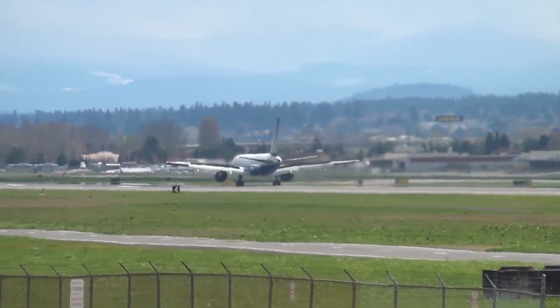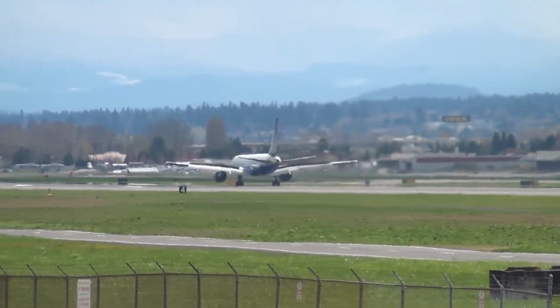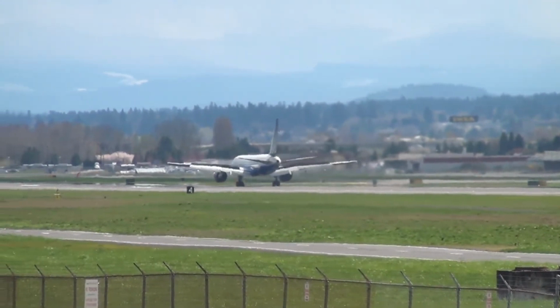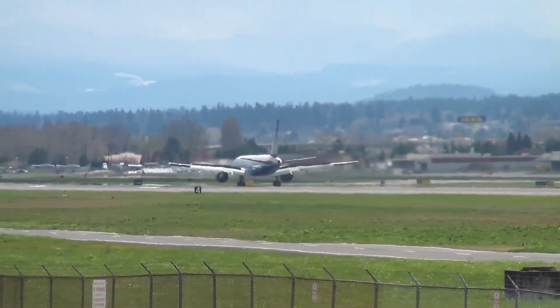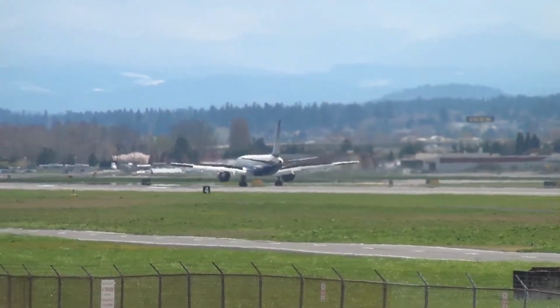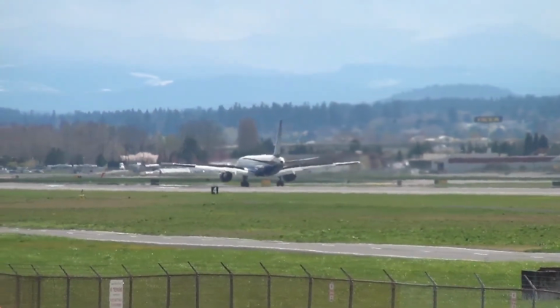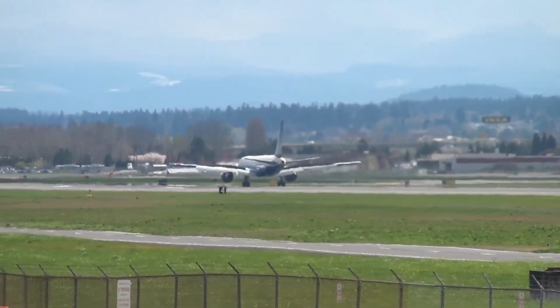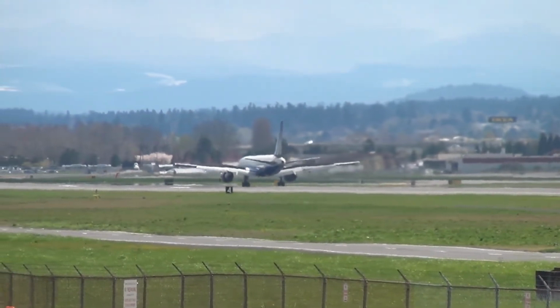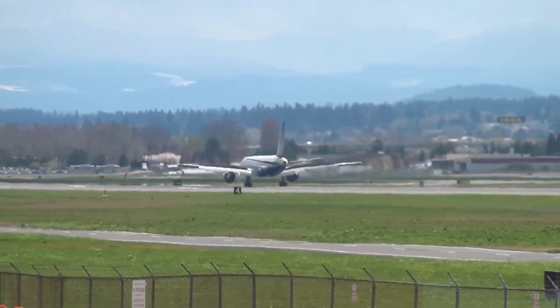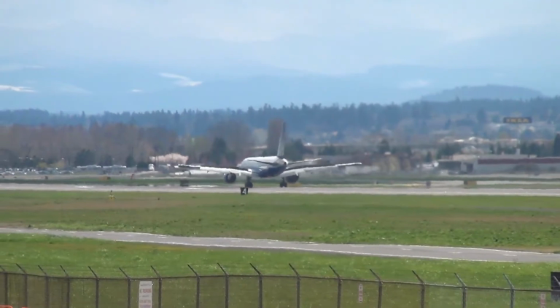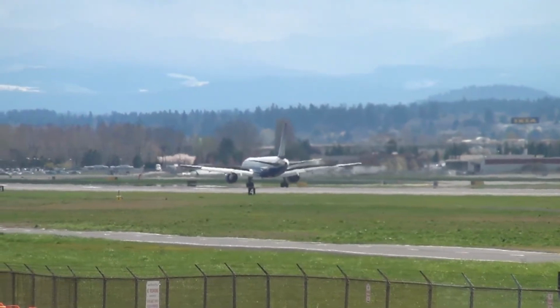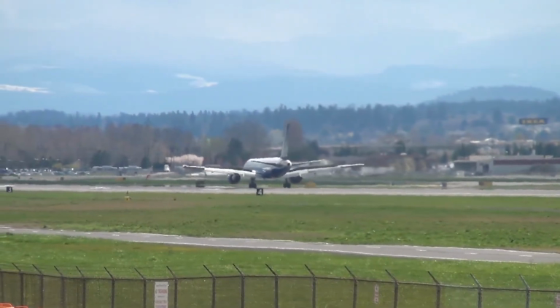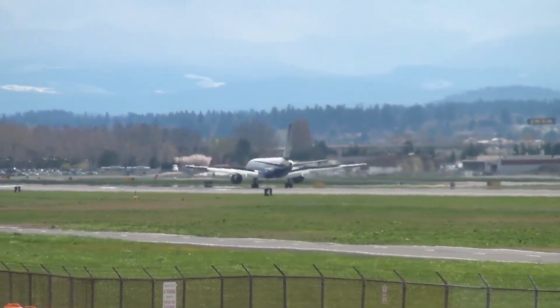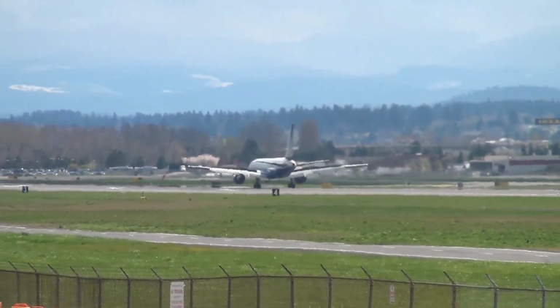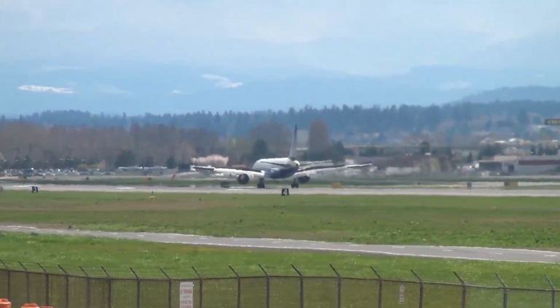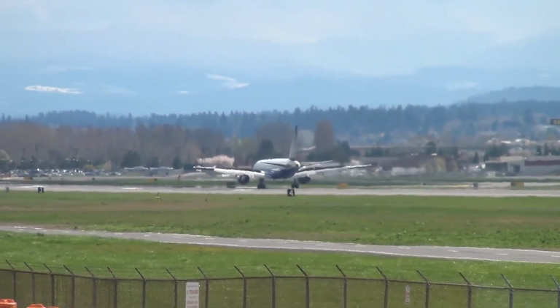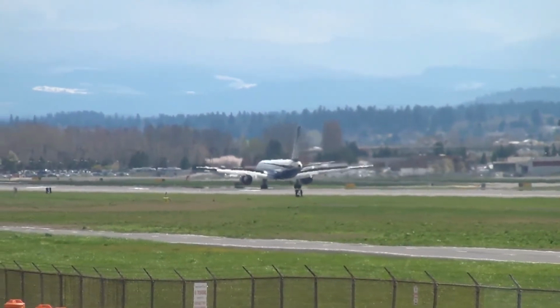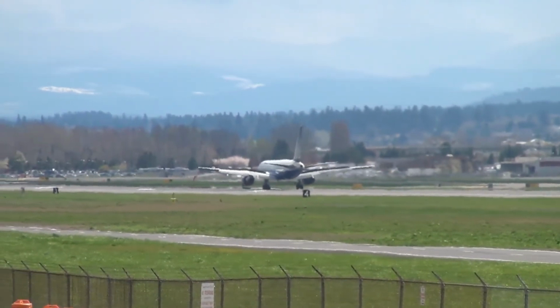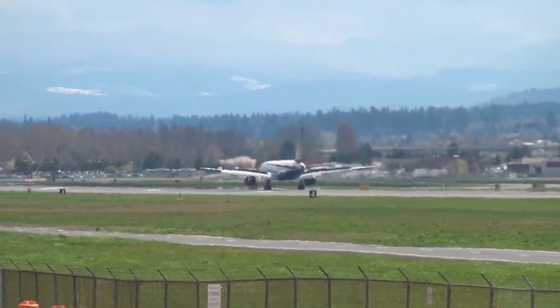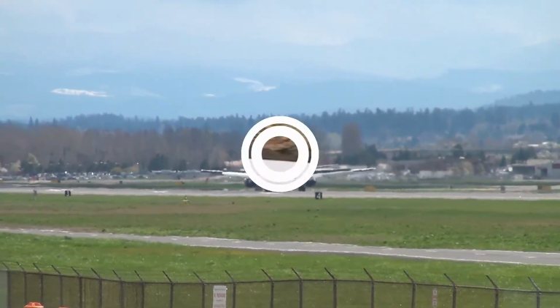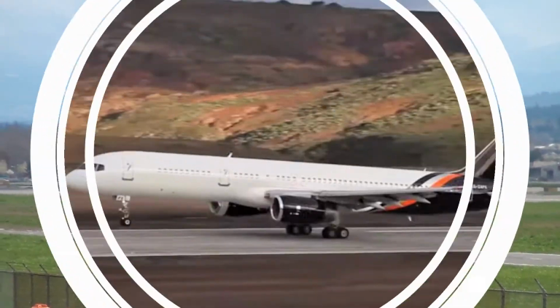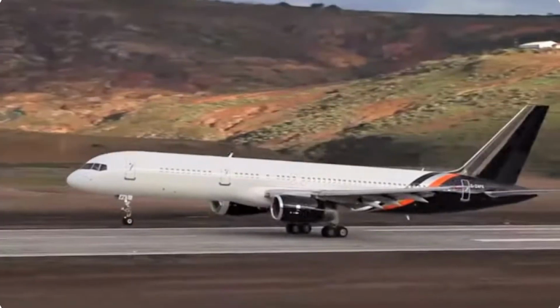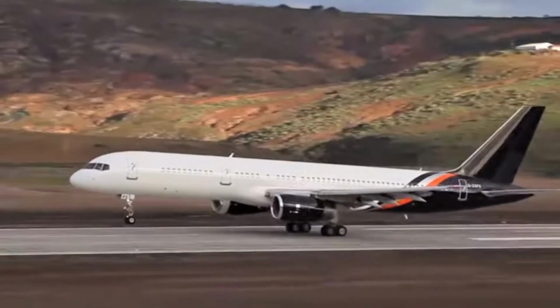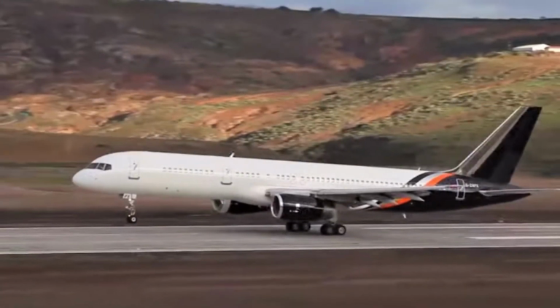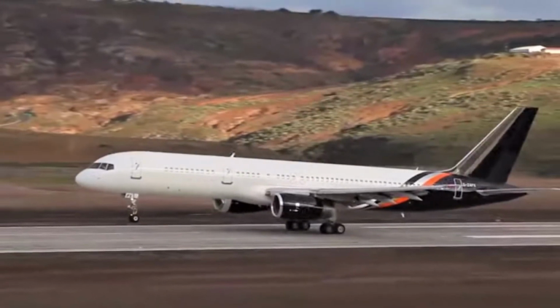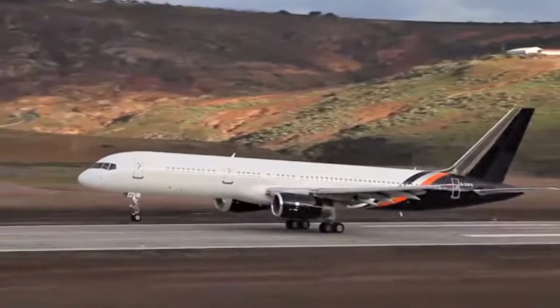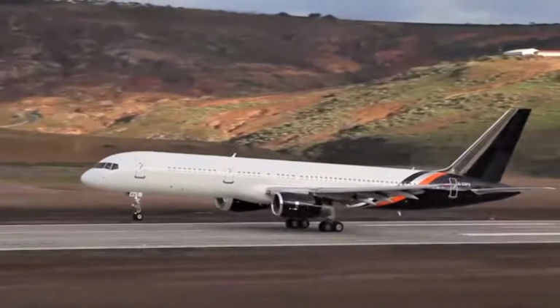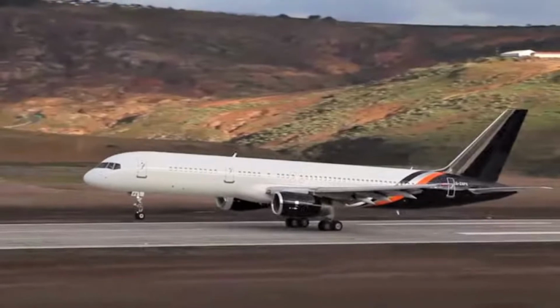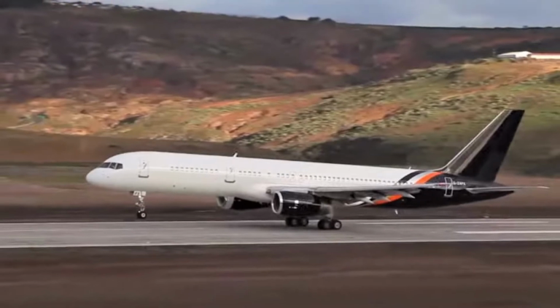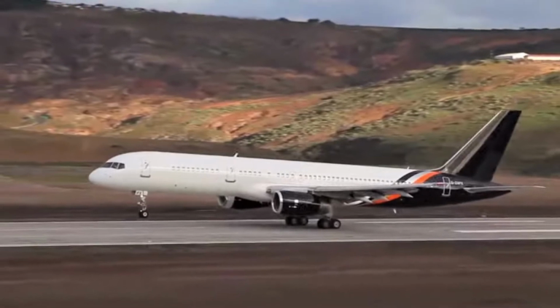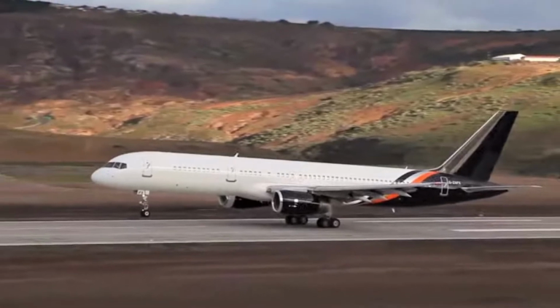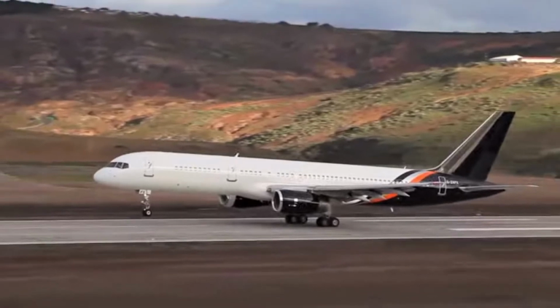In fact, one of the latest aircraft types to touch down at Saint Helena airport has been a Titan Air Boeing 757.